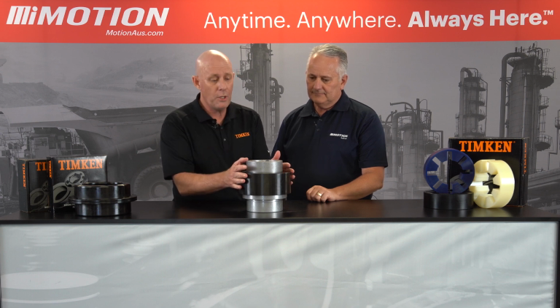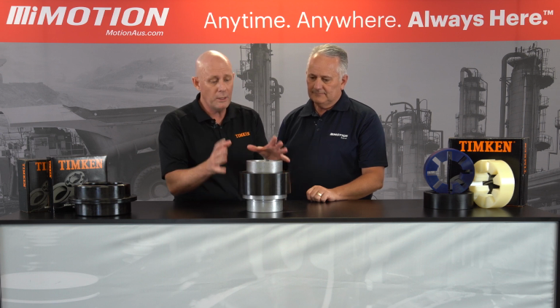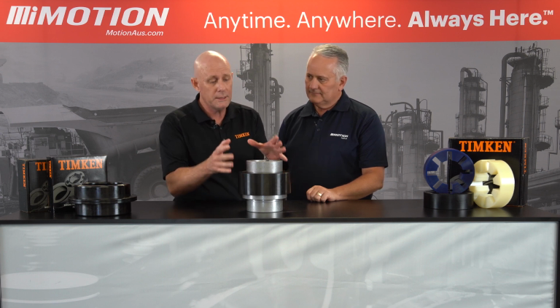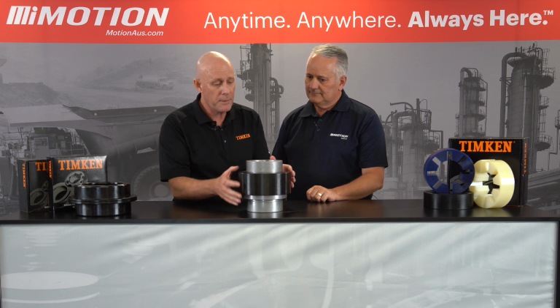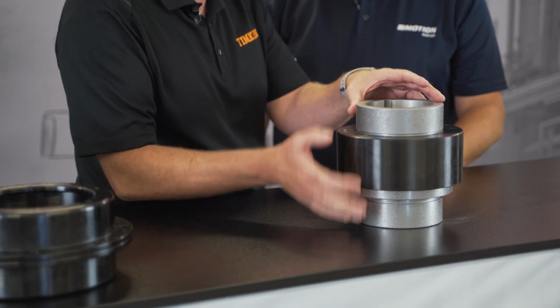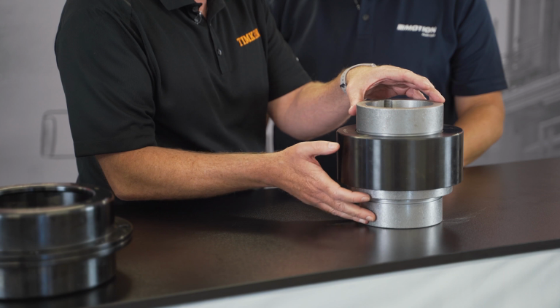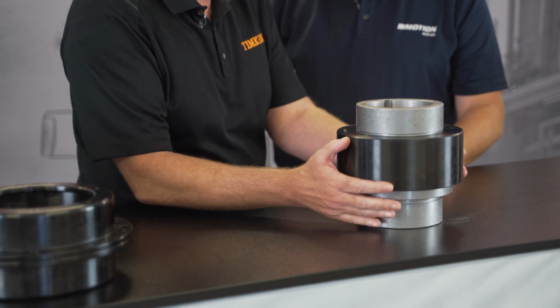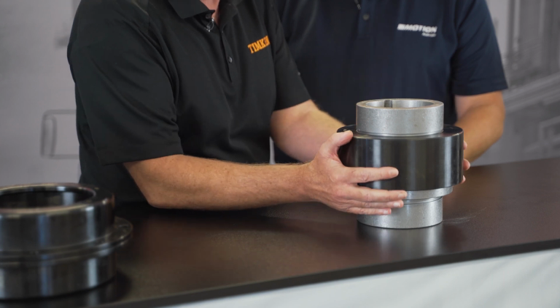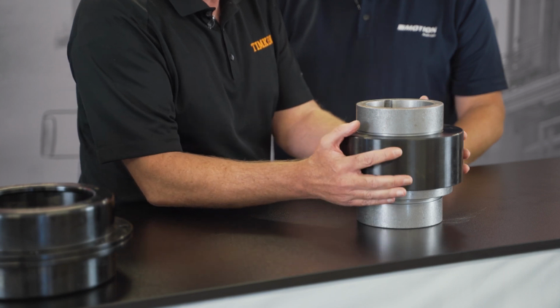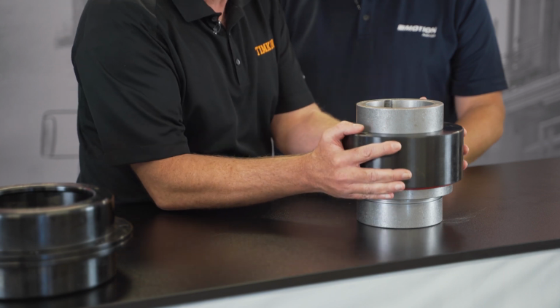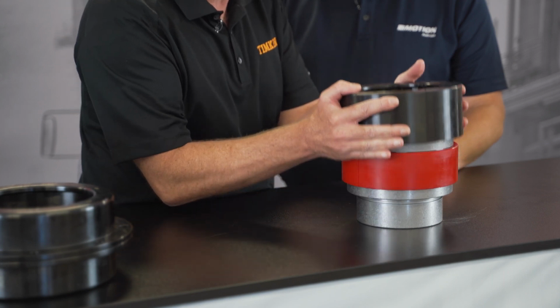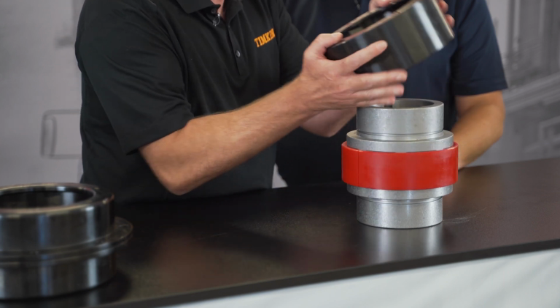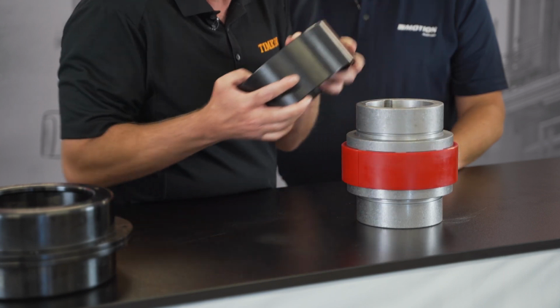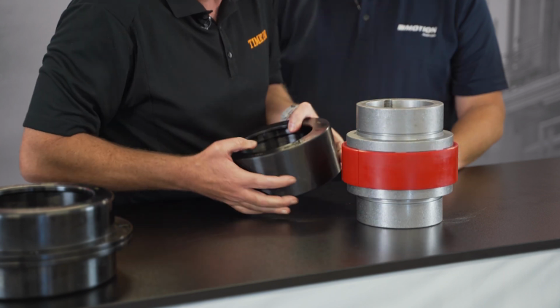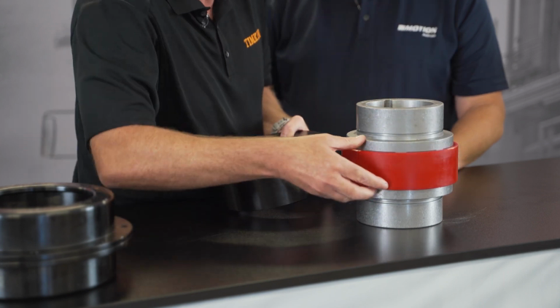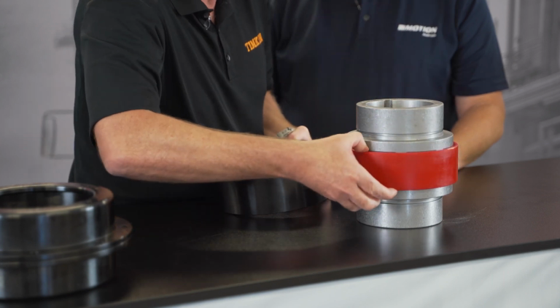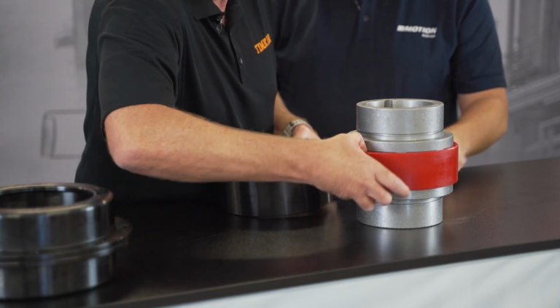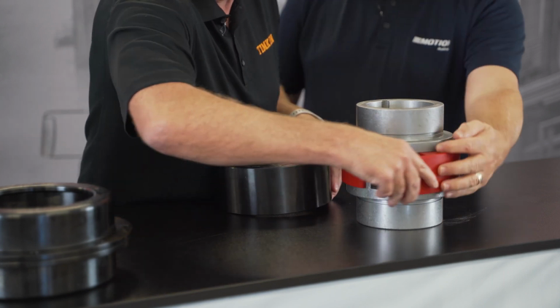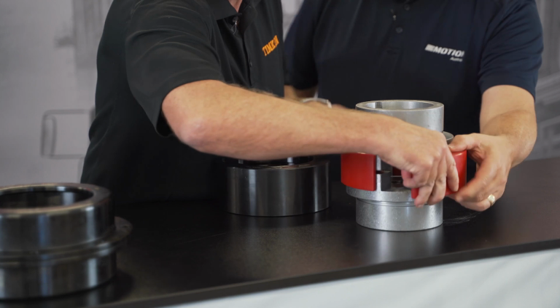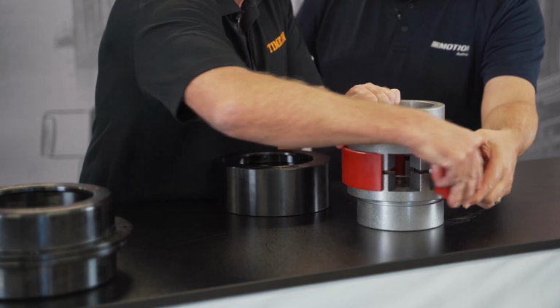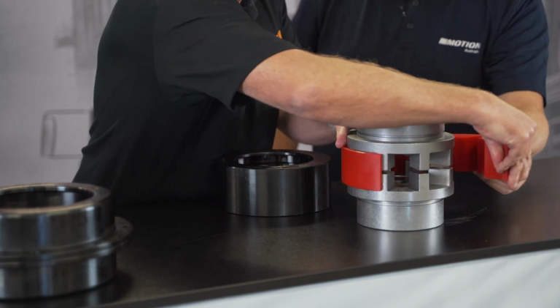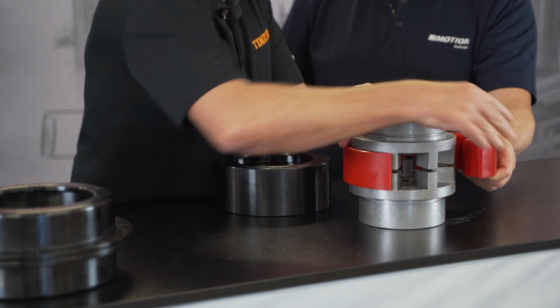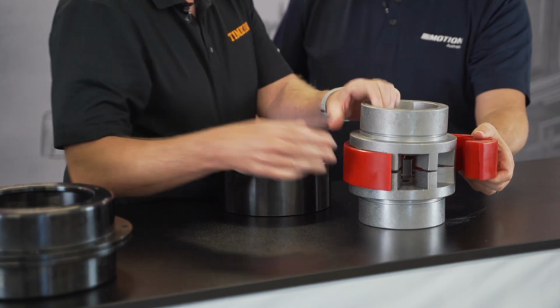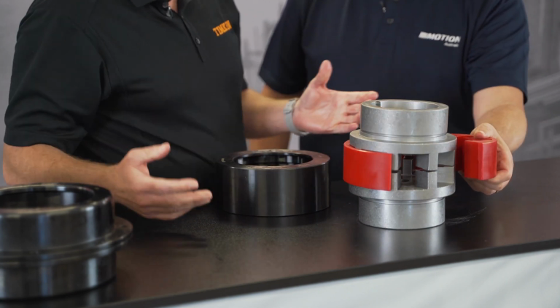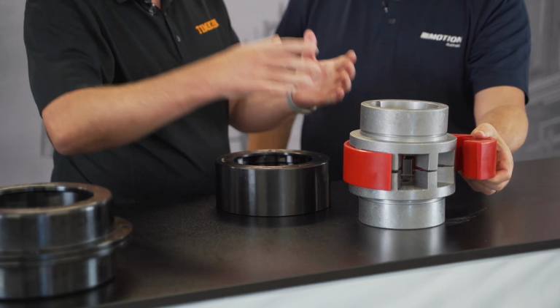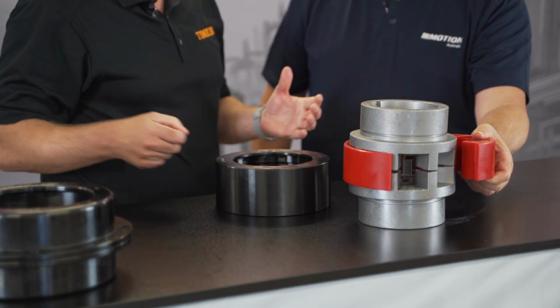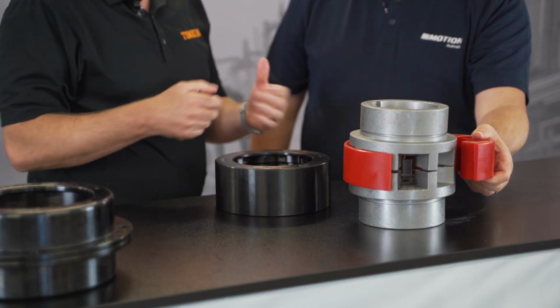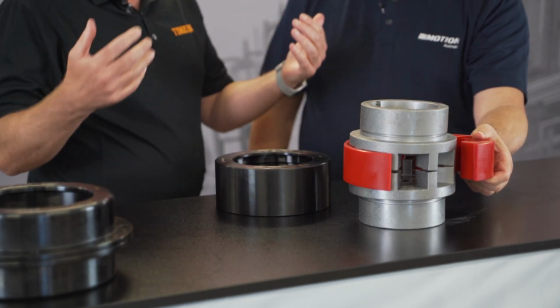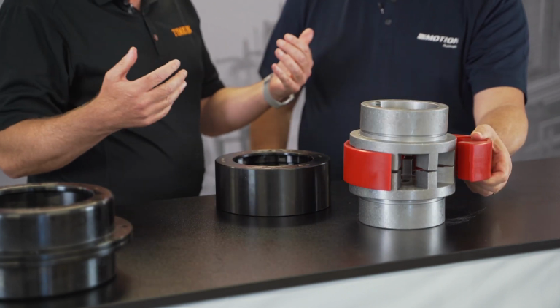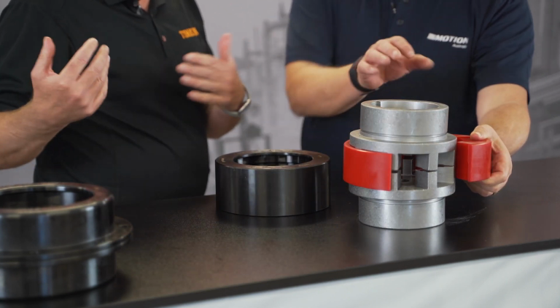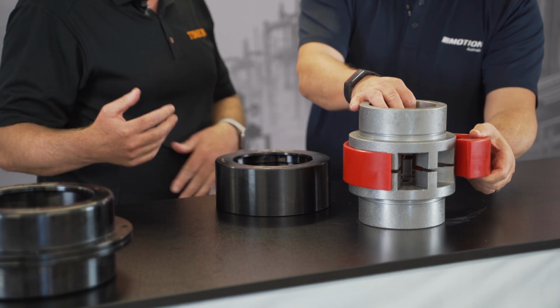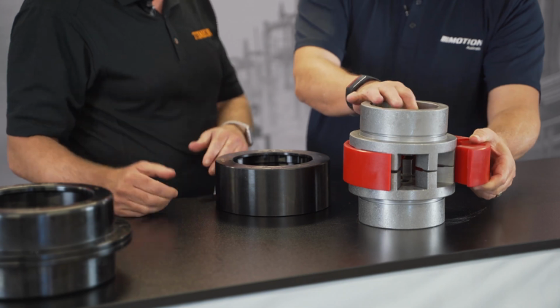For example, once it's set up, the hubs become a non-wearing part. It's simply a case of taking the cover off, unwrapping this element, taking that off, wrapping the new element in, keeping everything in situ — and away the customer goes.